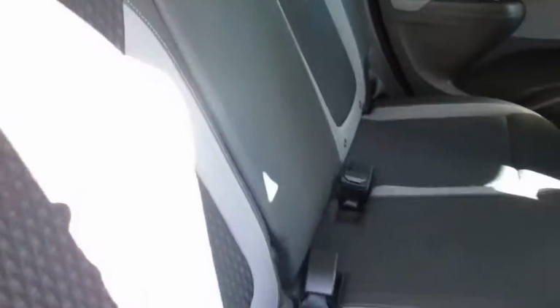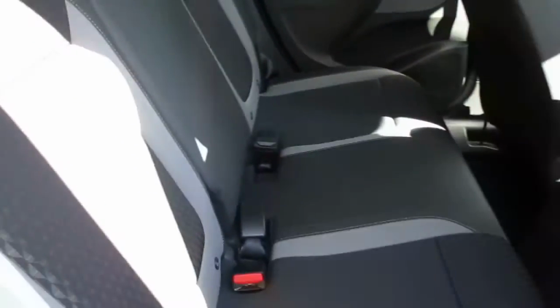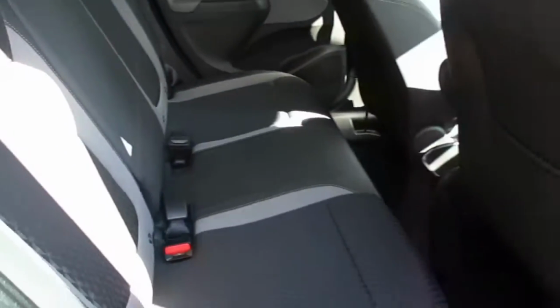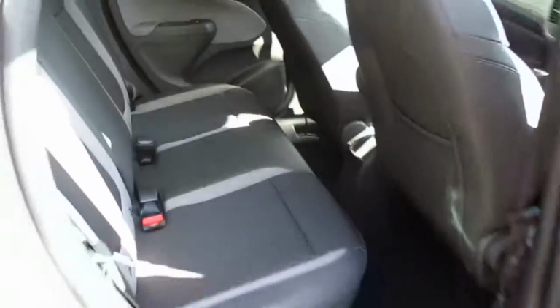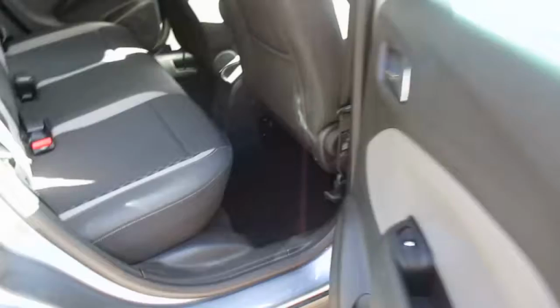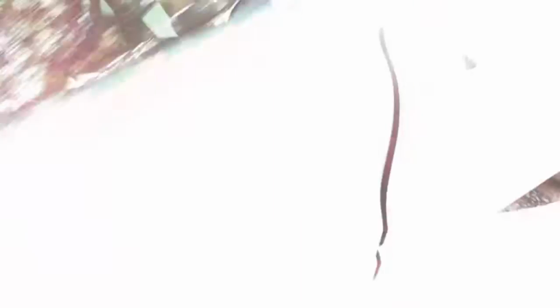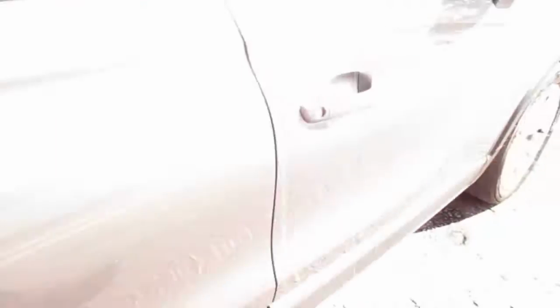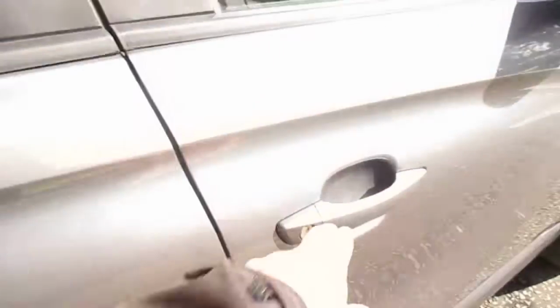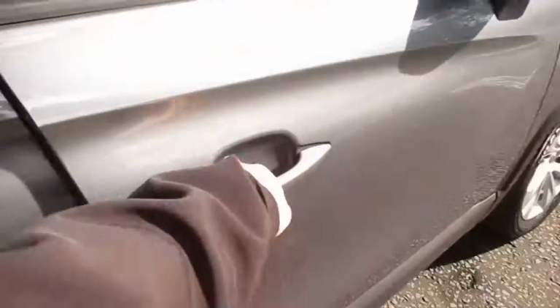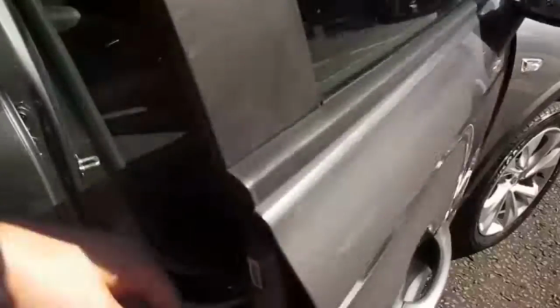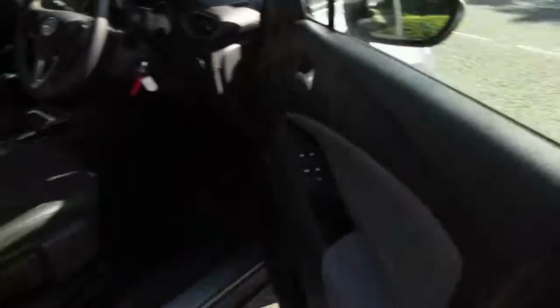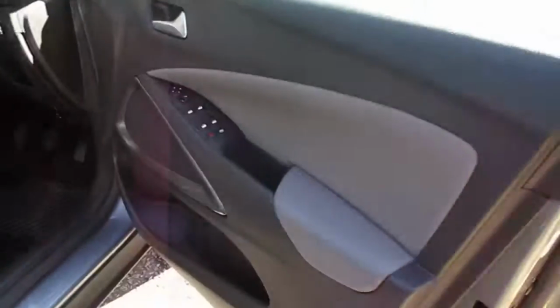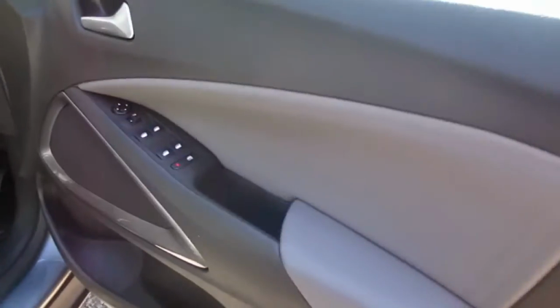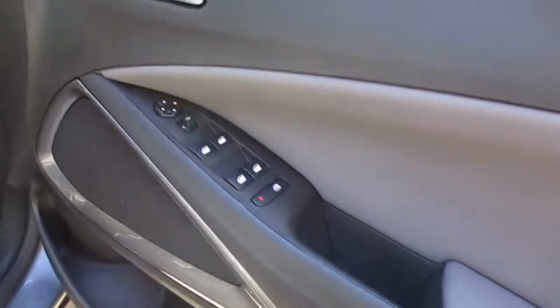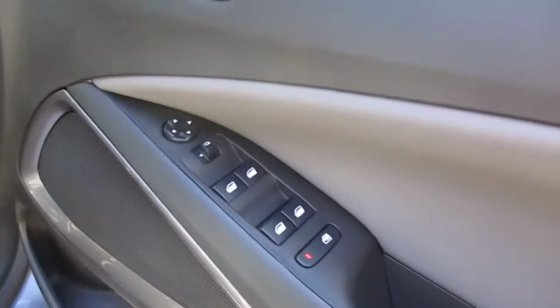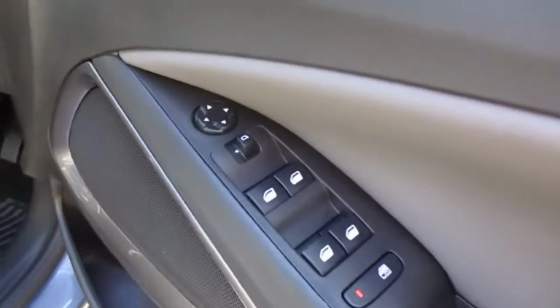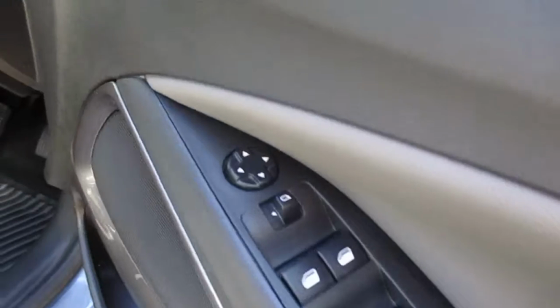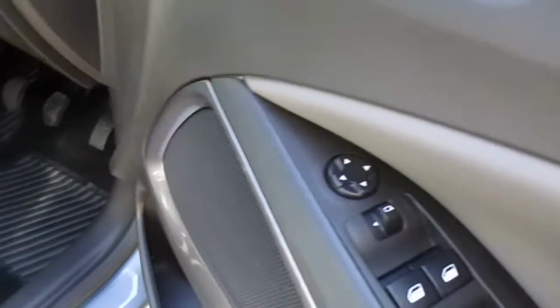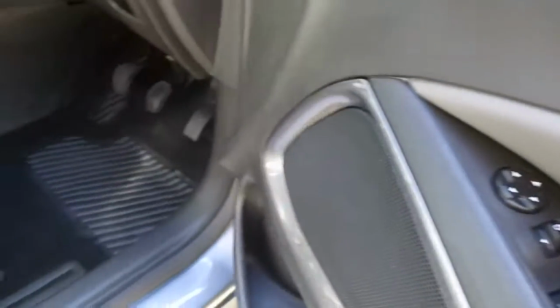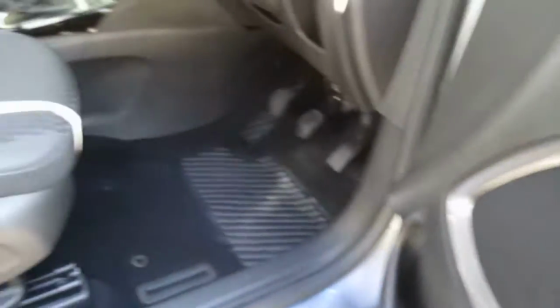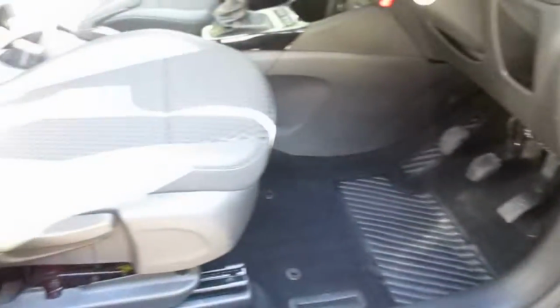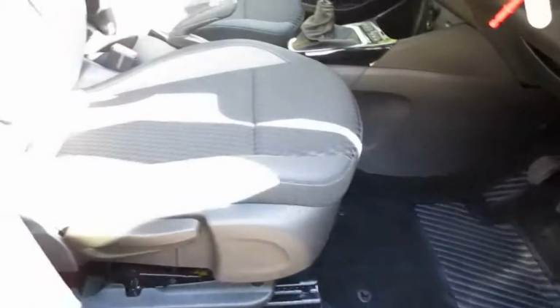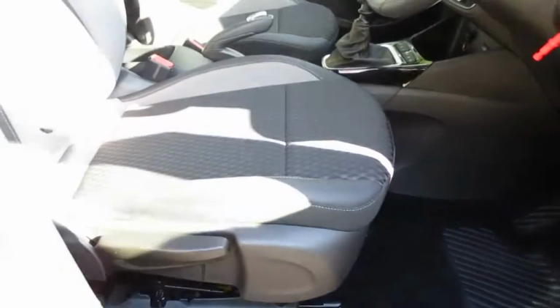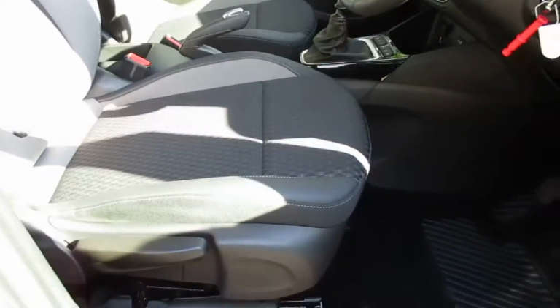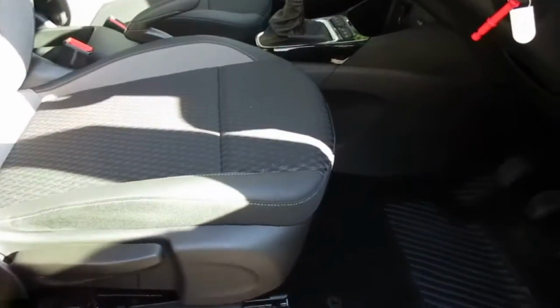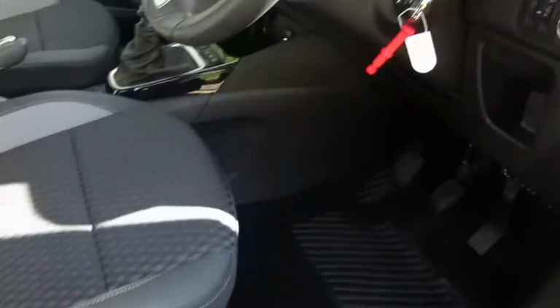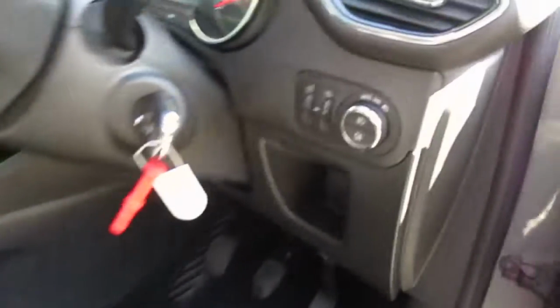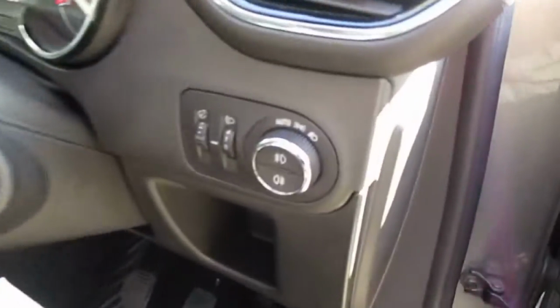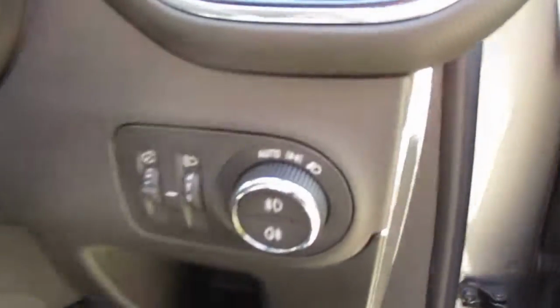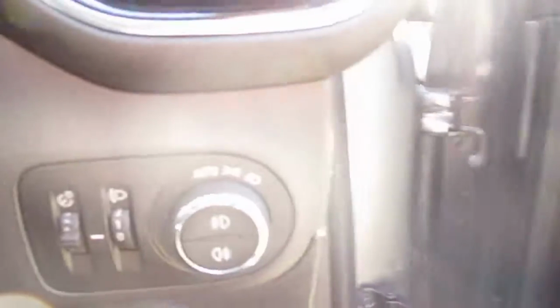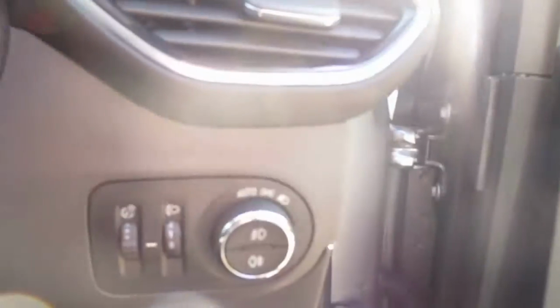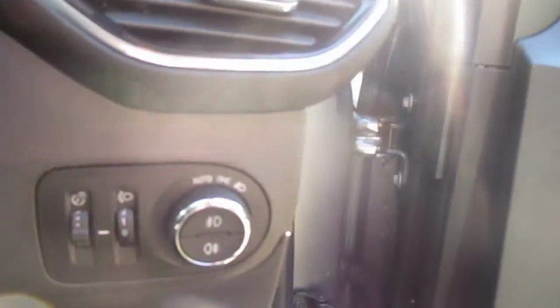Isofix also comes as standard. Round to the front of the car, you have electric windows all round, along with electric door mirrors, a height adjustable driver side front seat, and automatic lights with both front and rear fog lights.